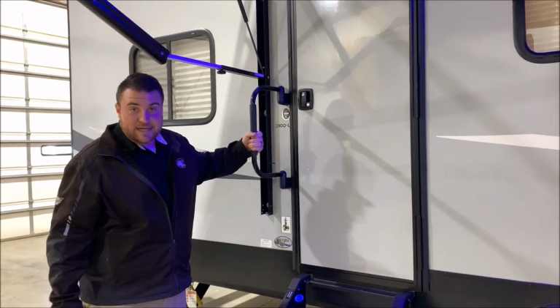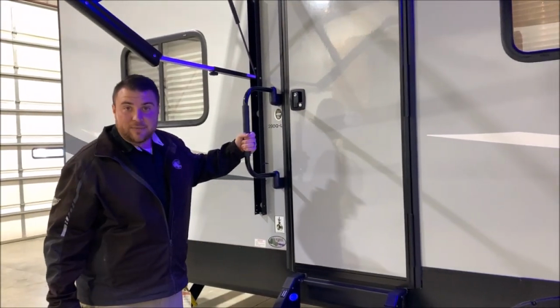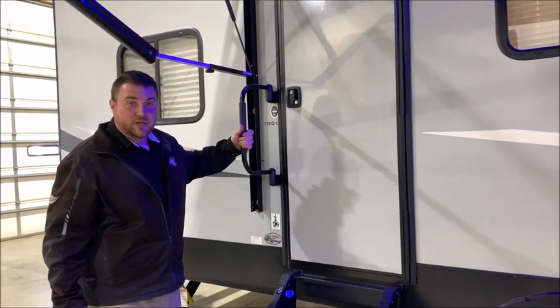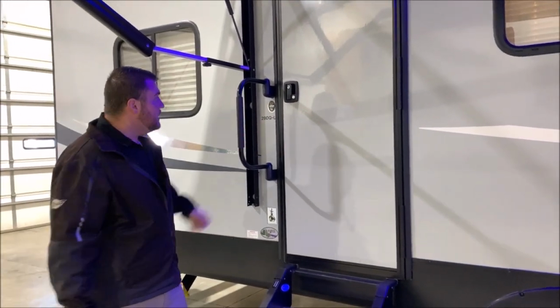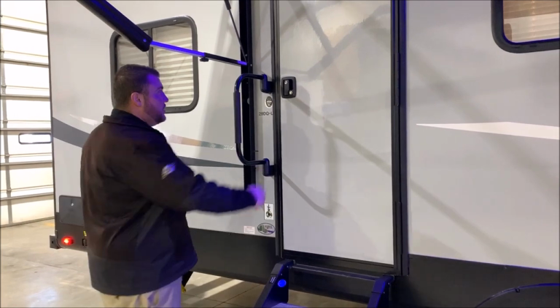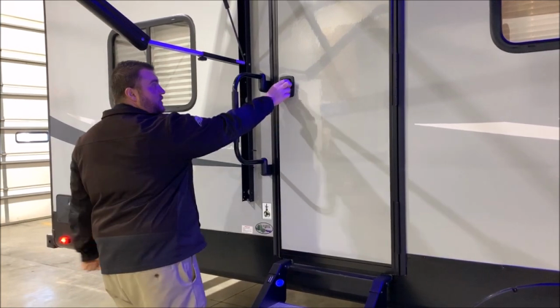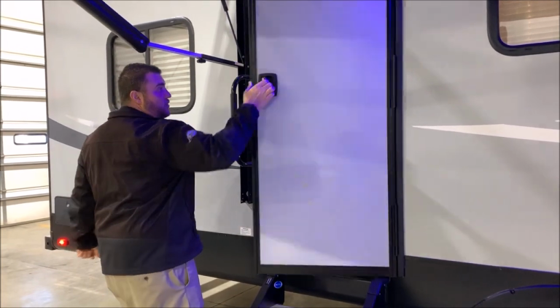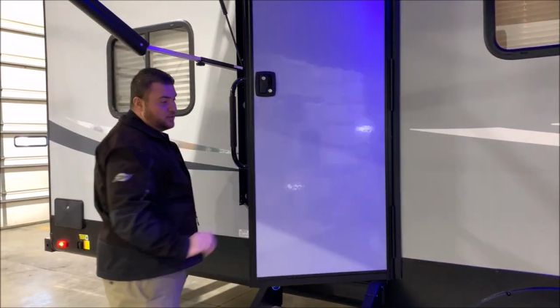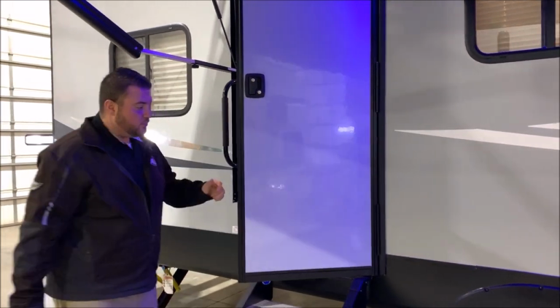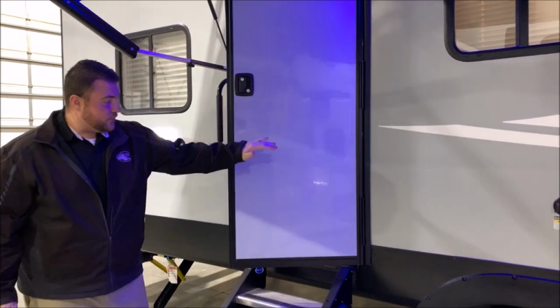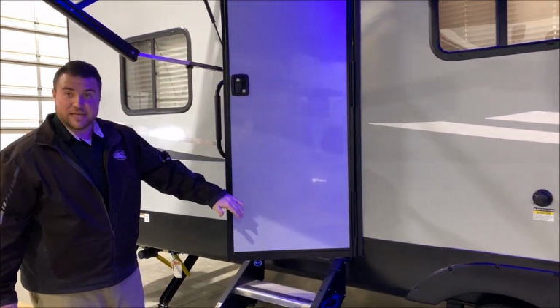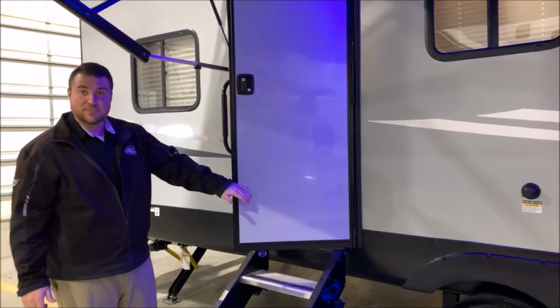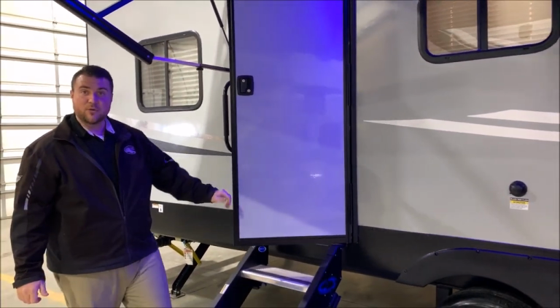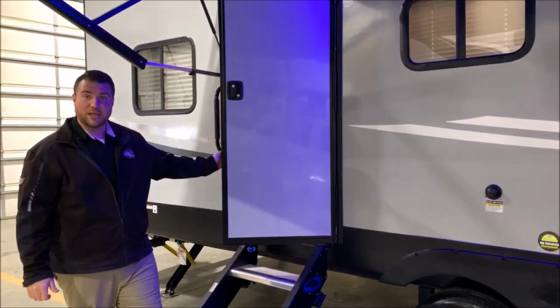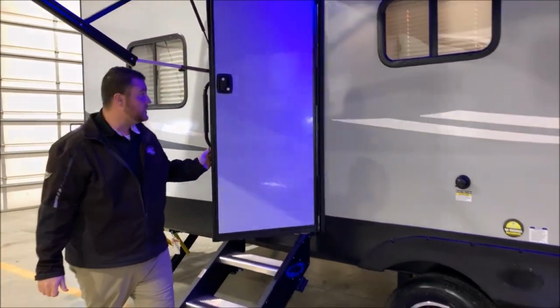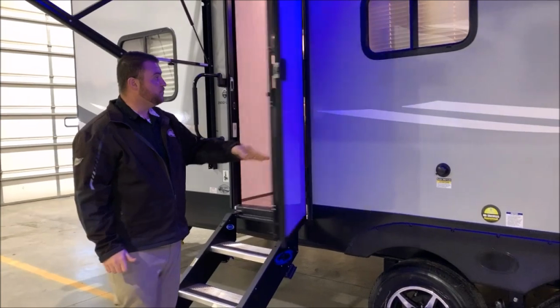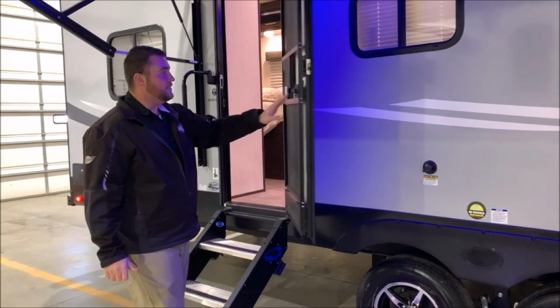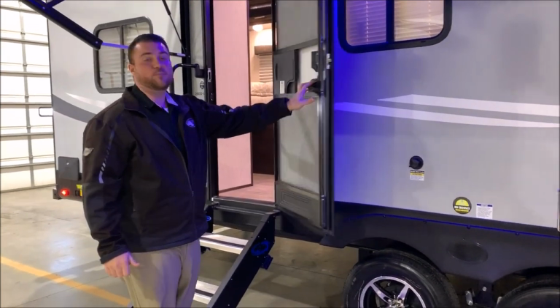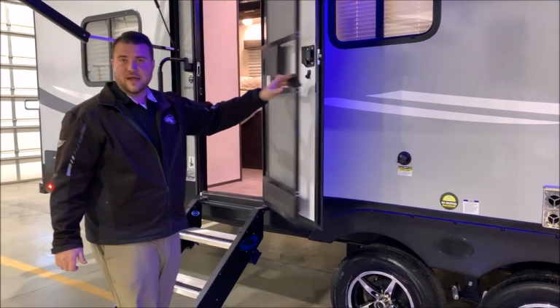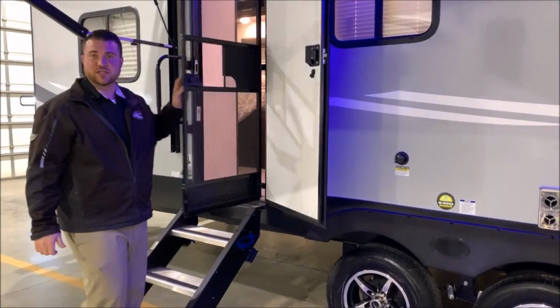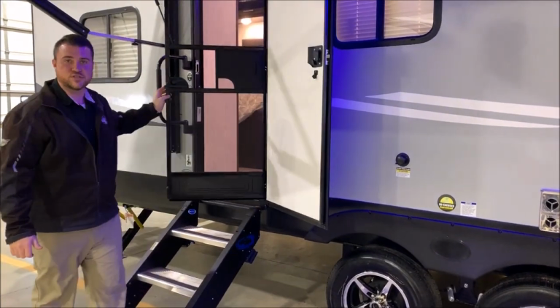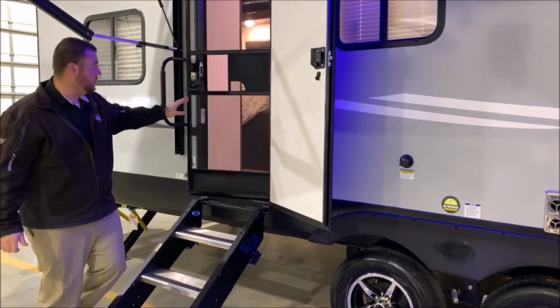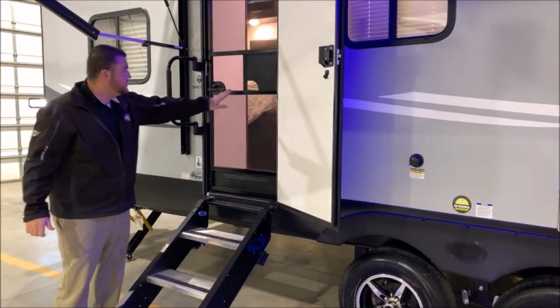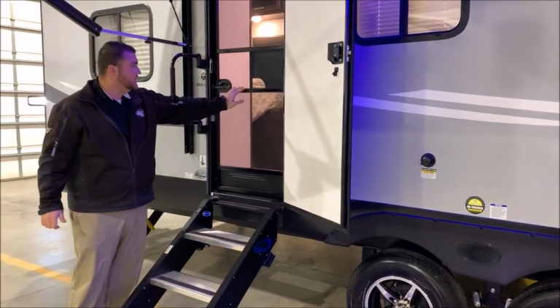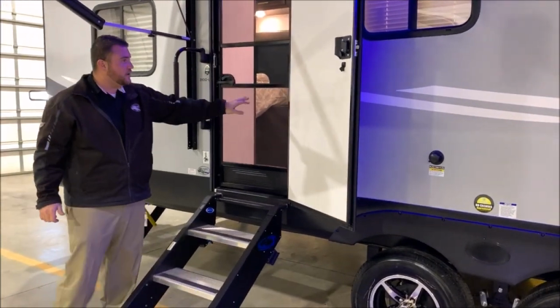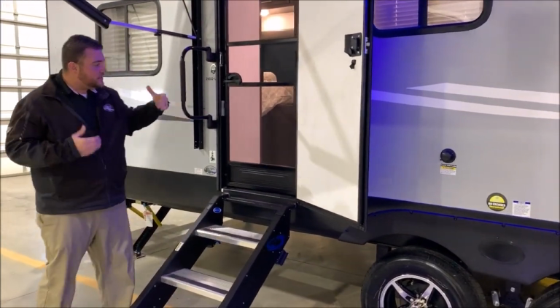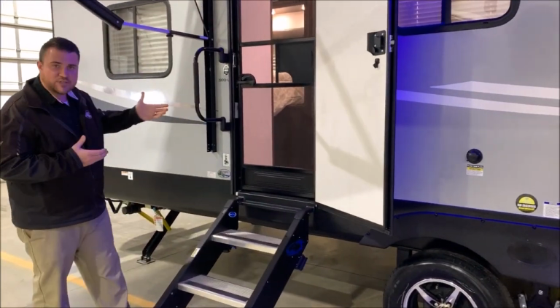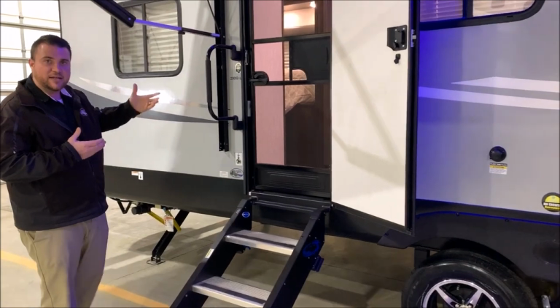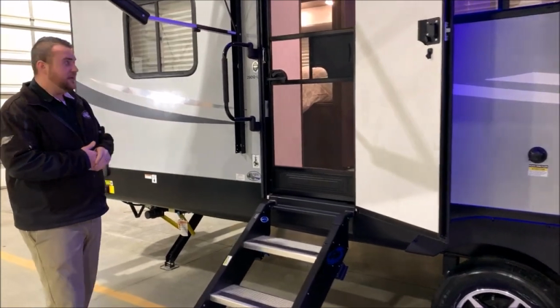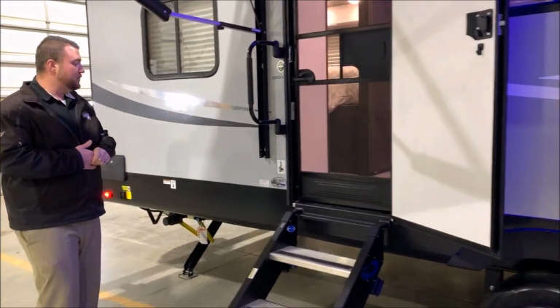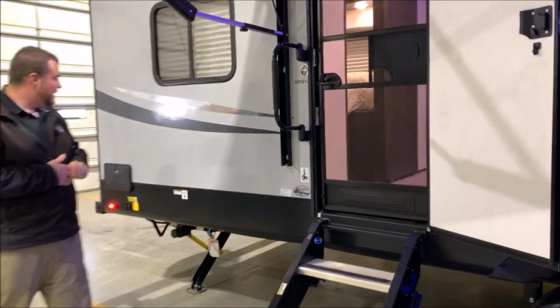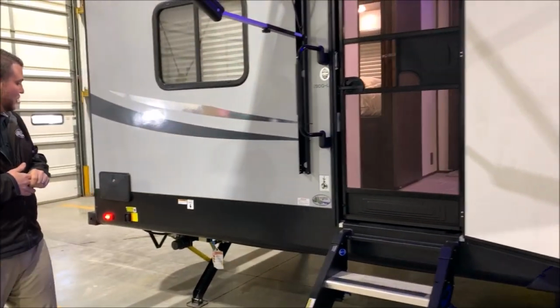There's an oversized grab handle here, and all of the doors have a friction hinge on them, so no more door latches. They both have screen doors as well, so you get a lot of great natural sunlight and airflow inside.